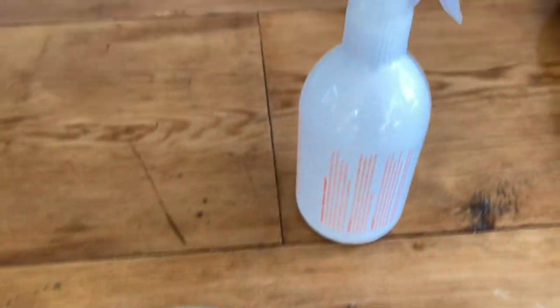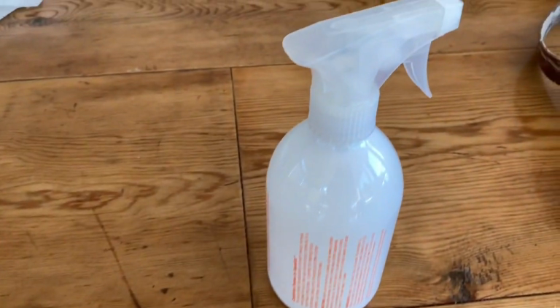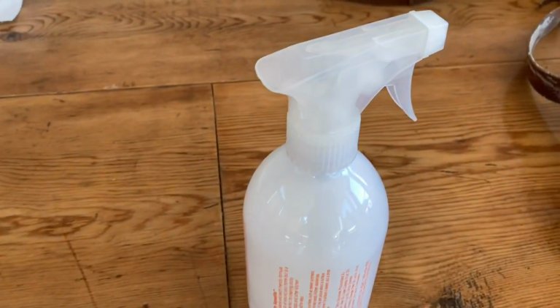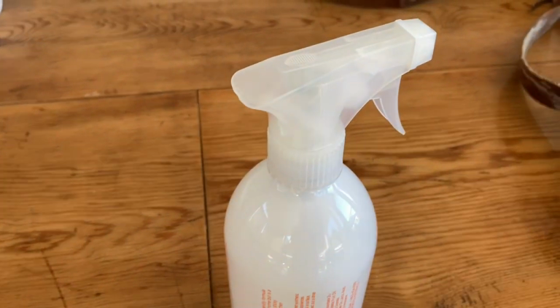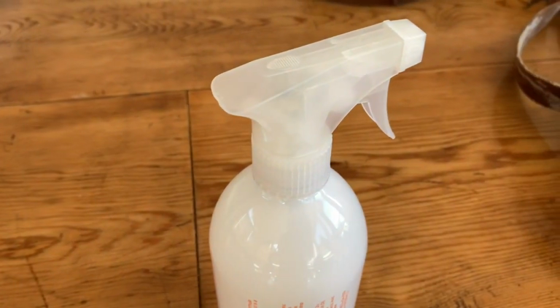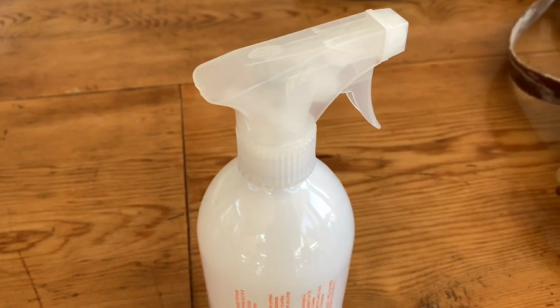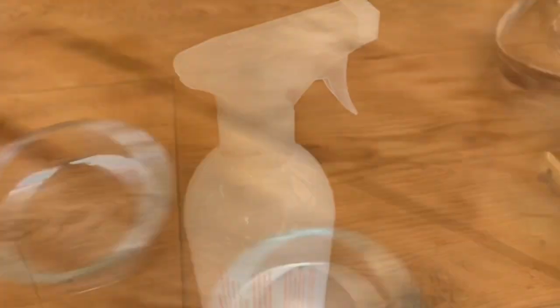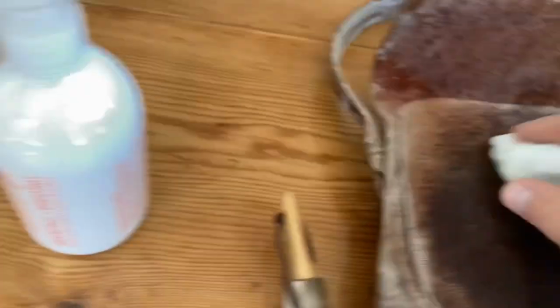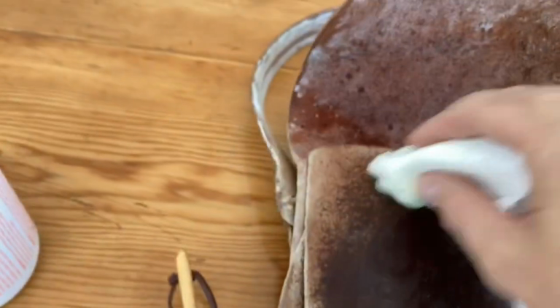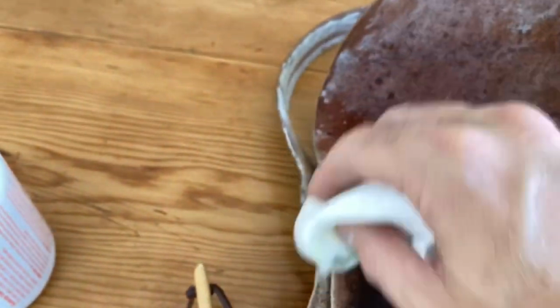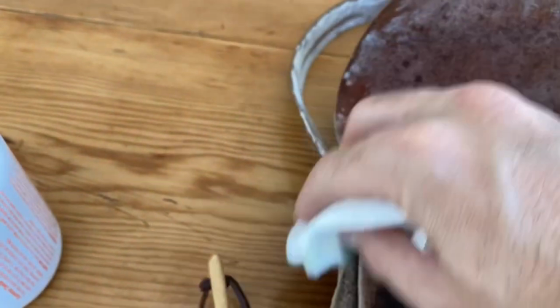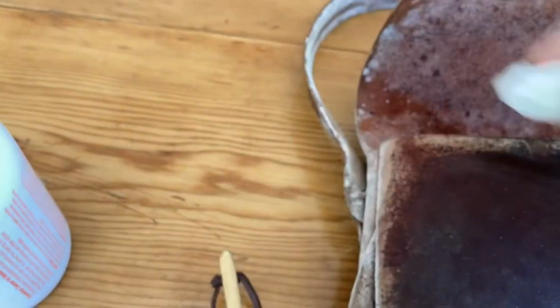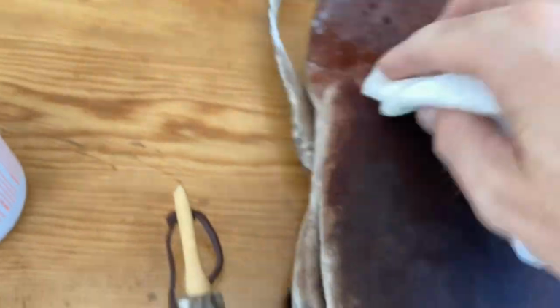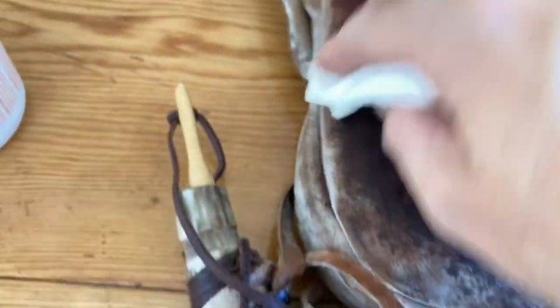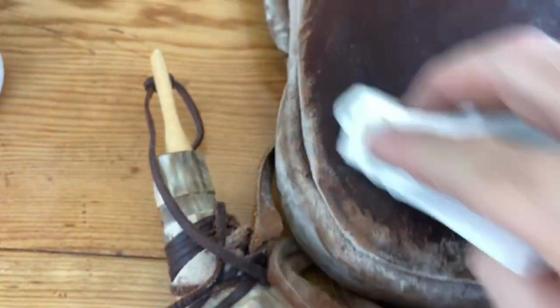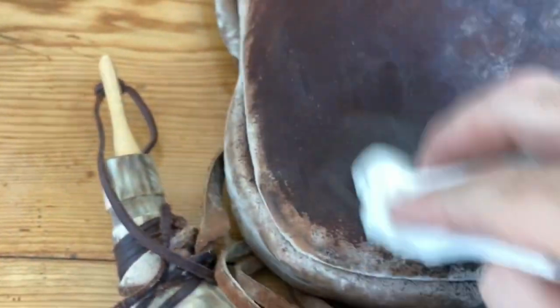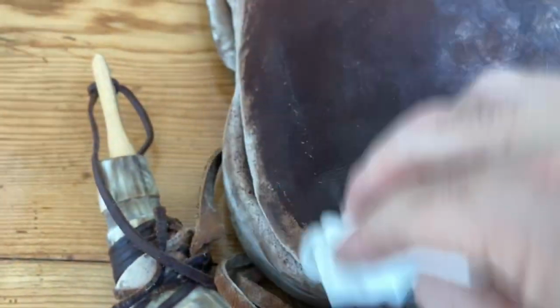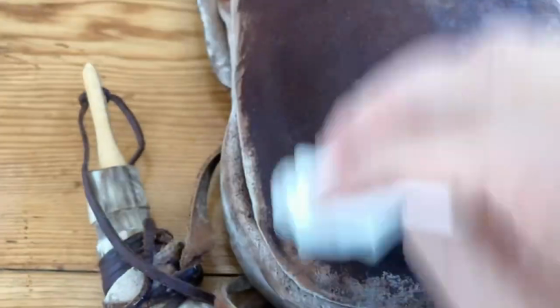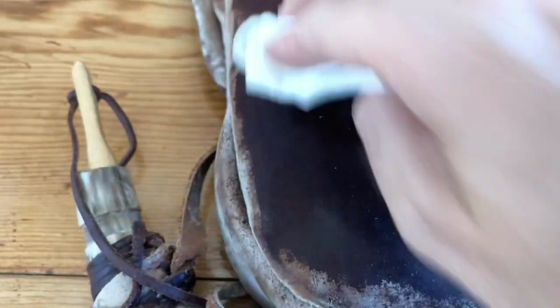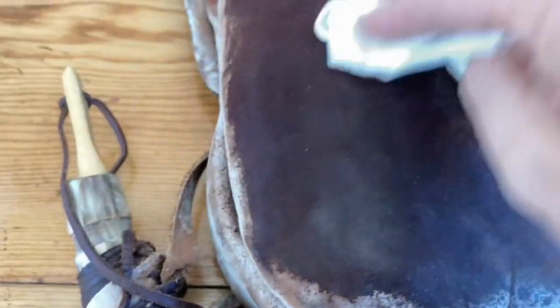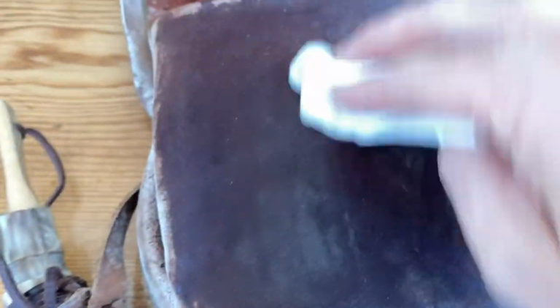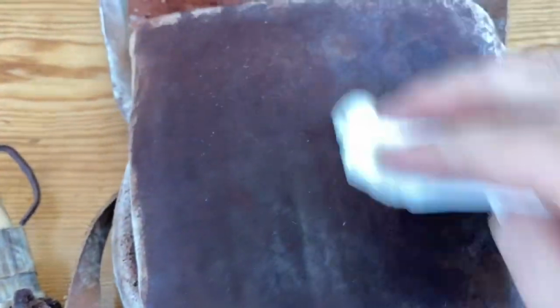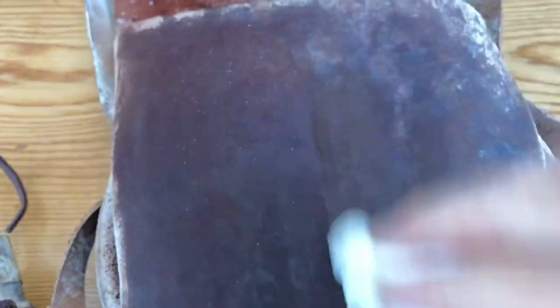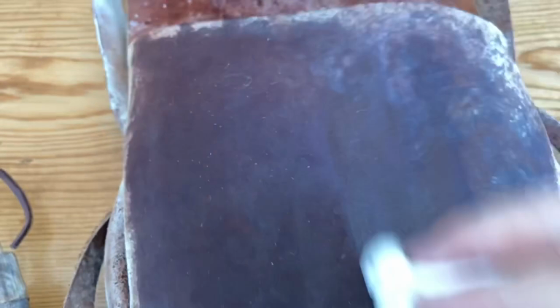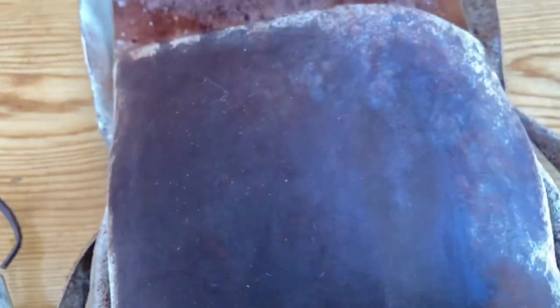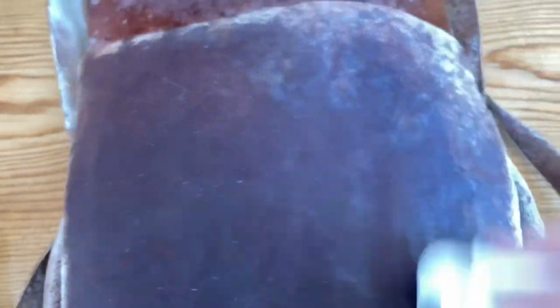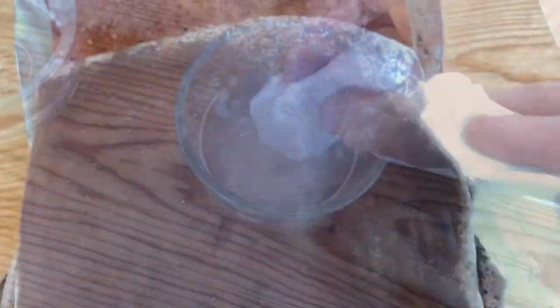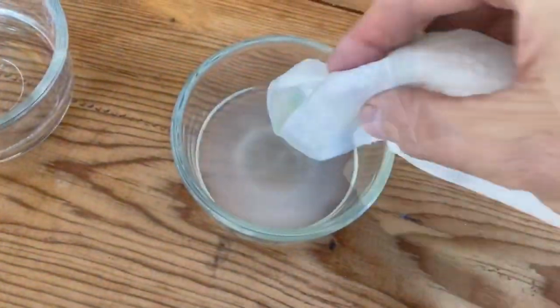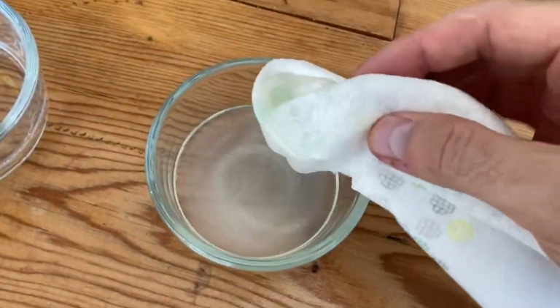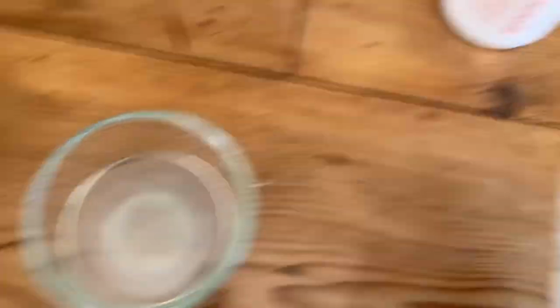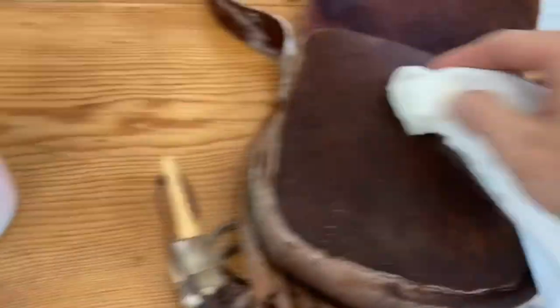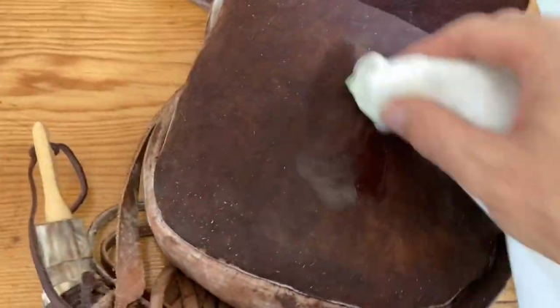So we're going to be solving this problem with some general household products. We've got water, we've got lemon juice, and we've got some general cleaner. We're going to start by taking the water and getting a paper towel damp and just wiping most of that stuff off. It should brush right off.